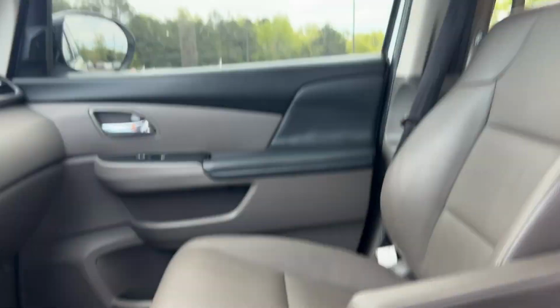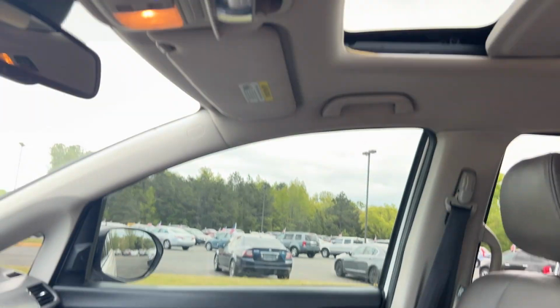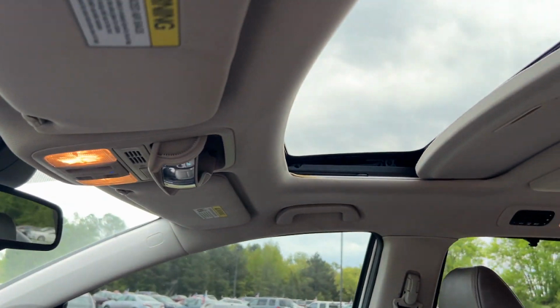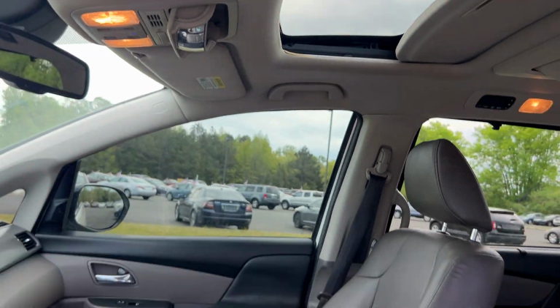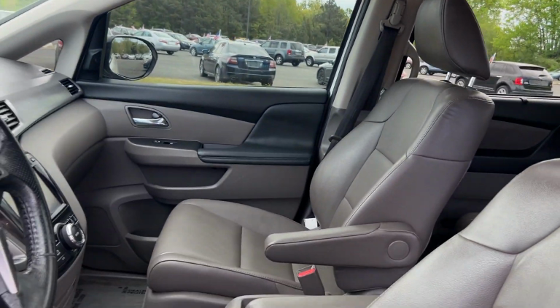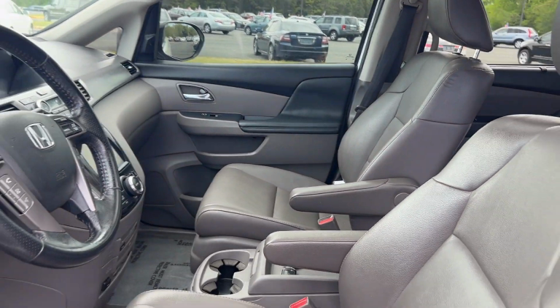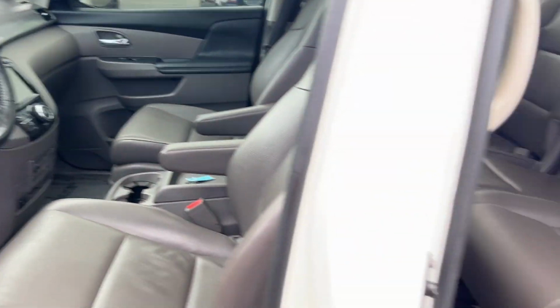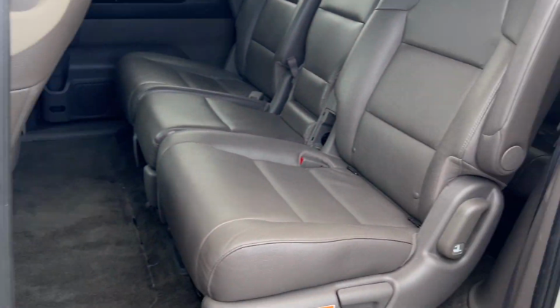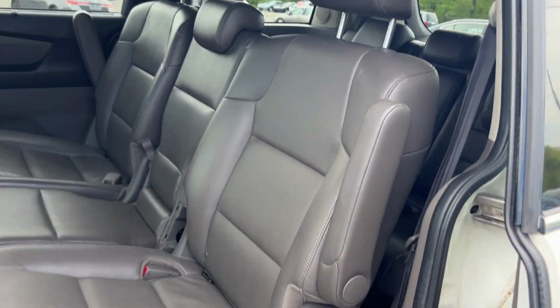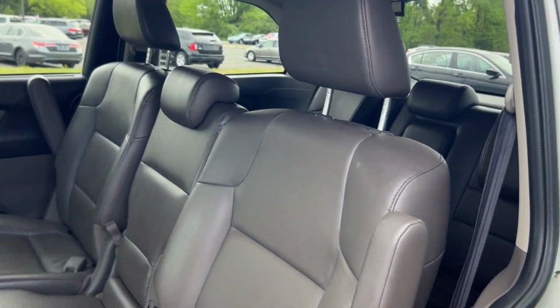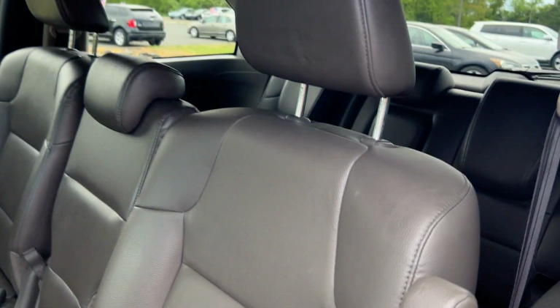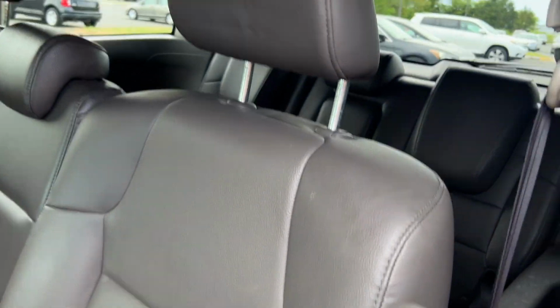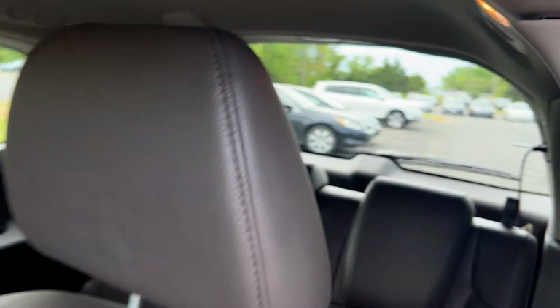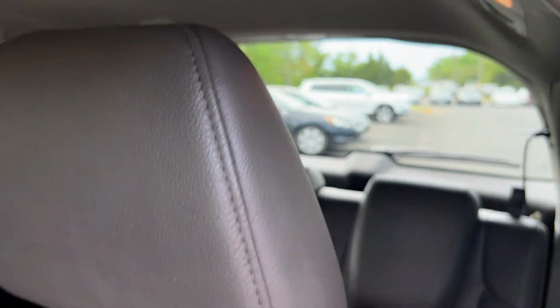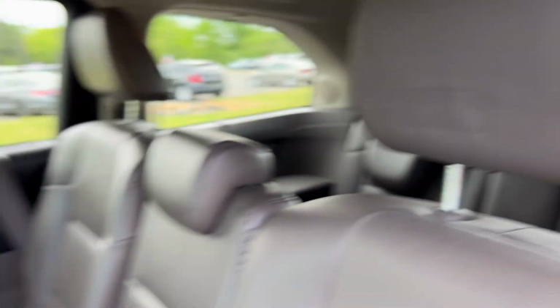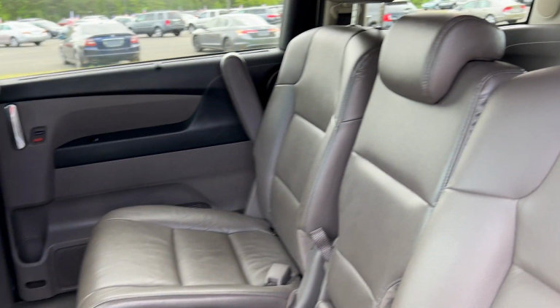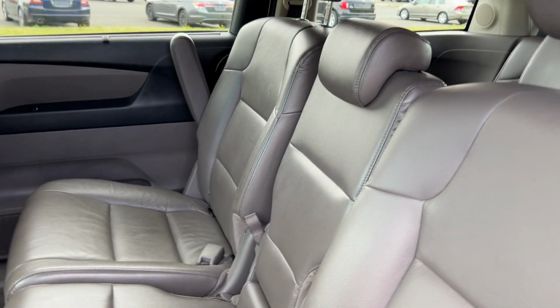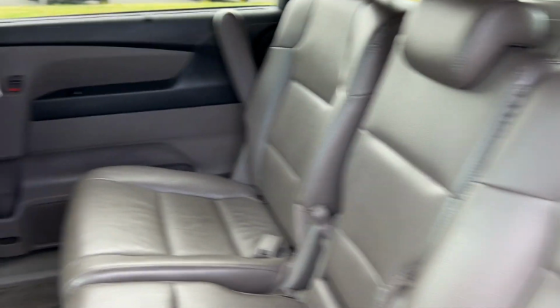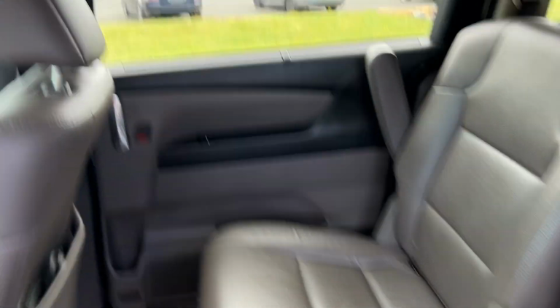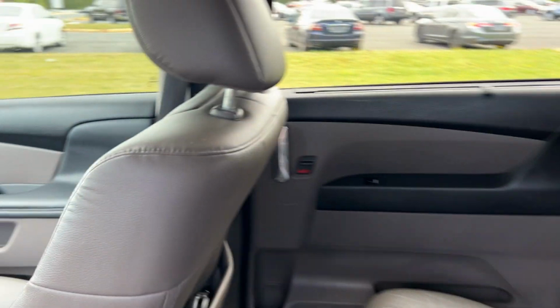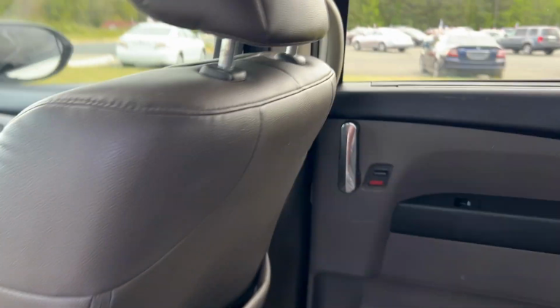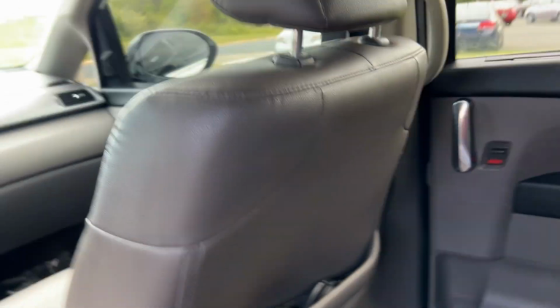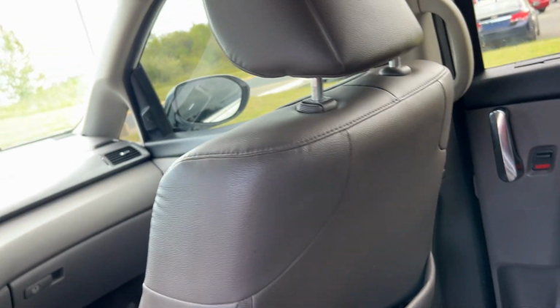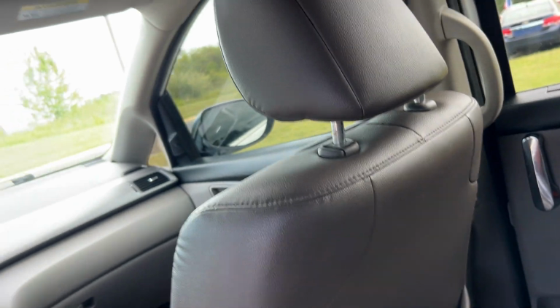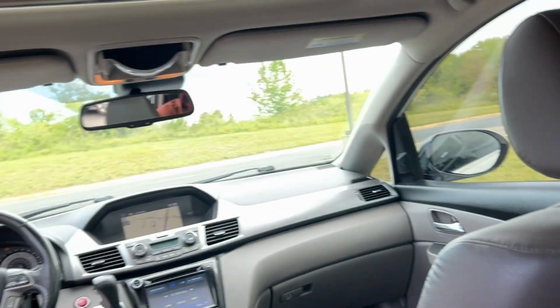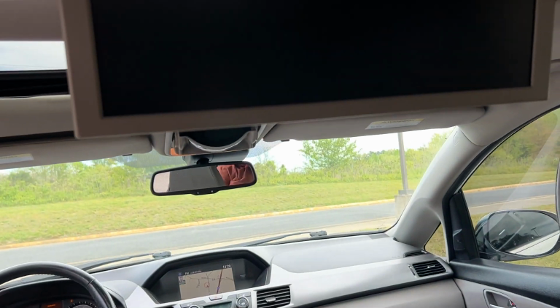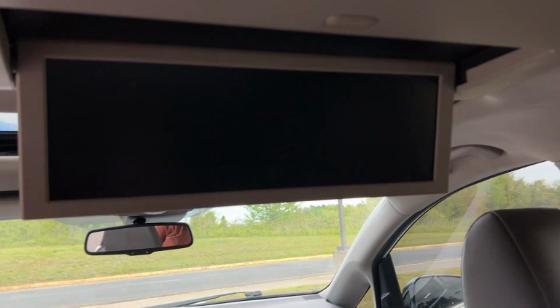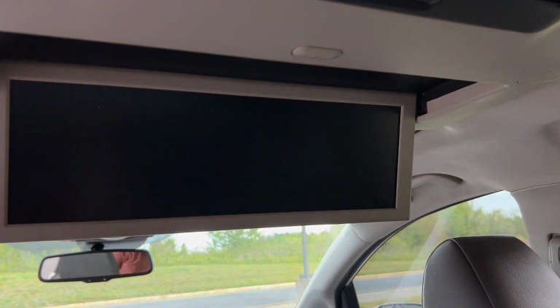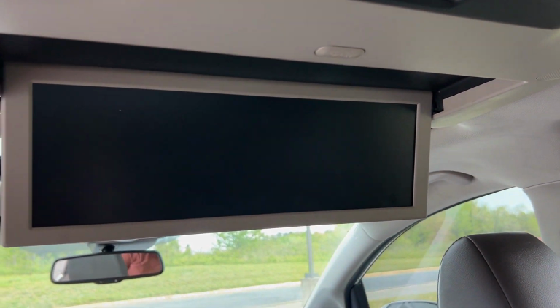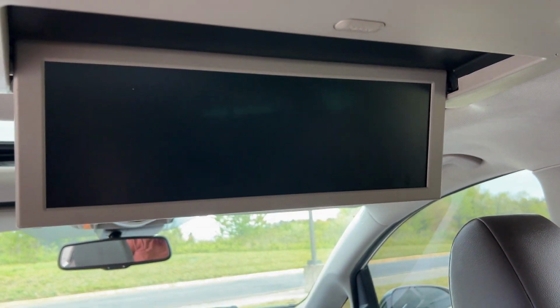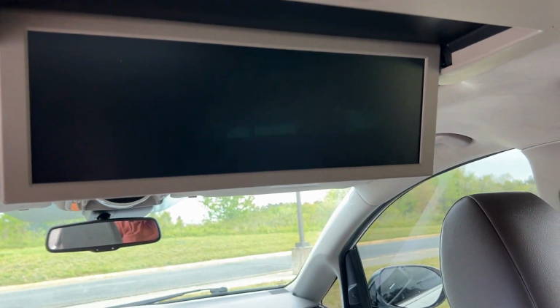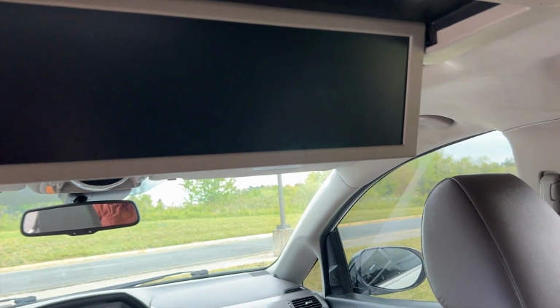It has a sunroof, plenty of cup holders, and the back has the third row option. Nice and spacious, and it comes with this wide TV here for entertainment for the children and all your passengers.